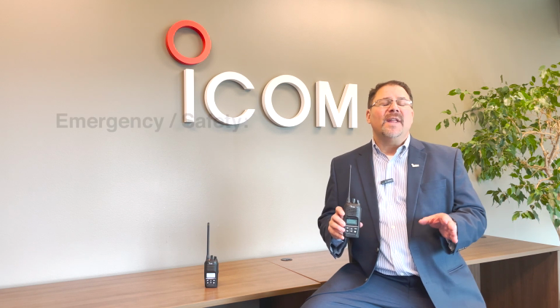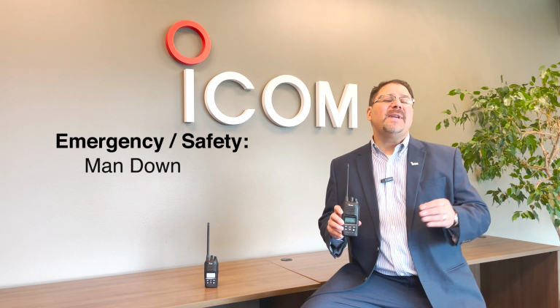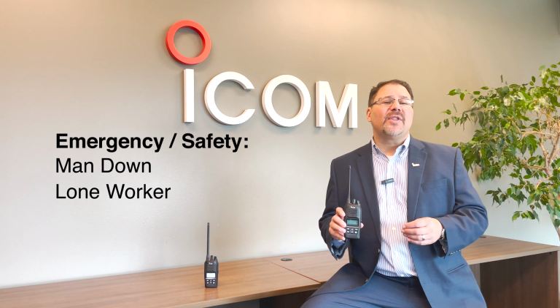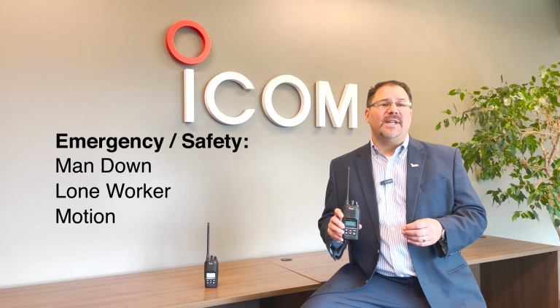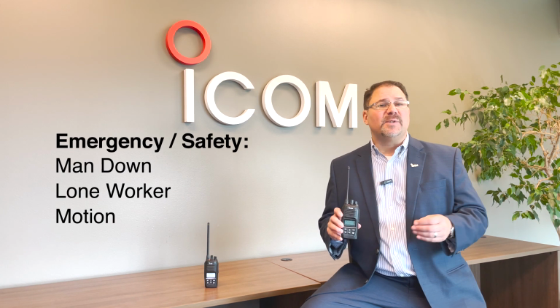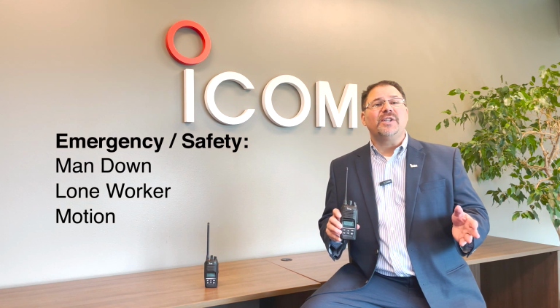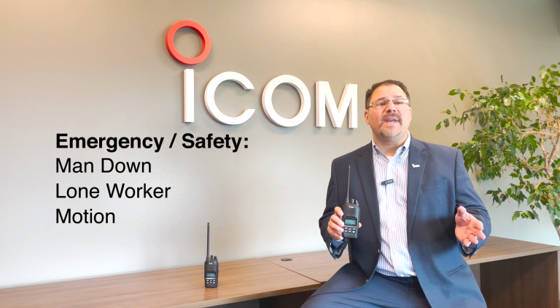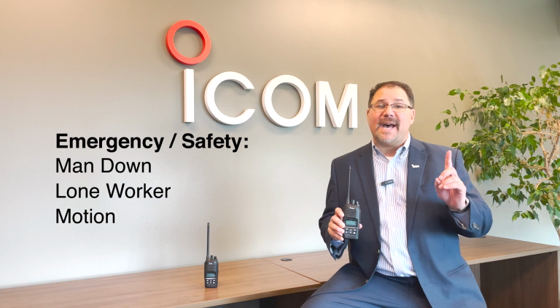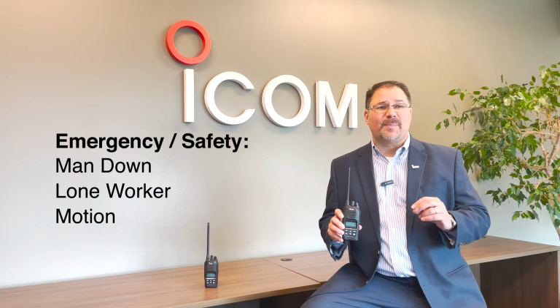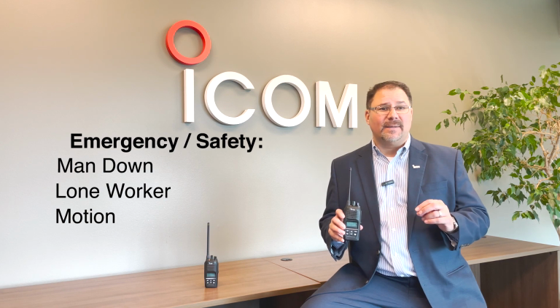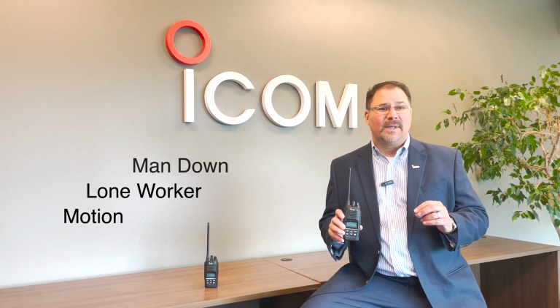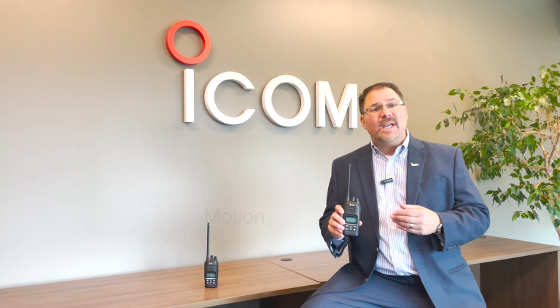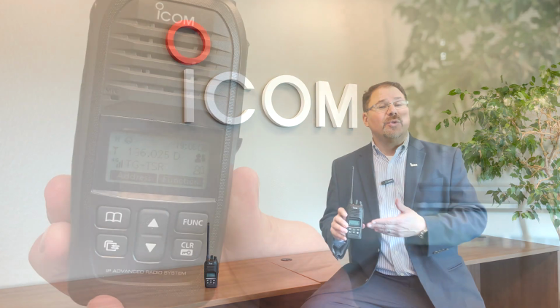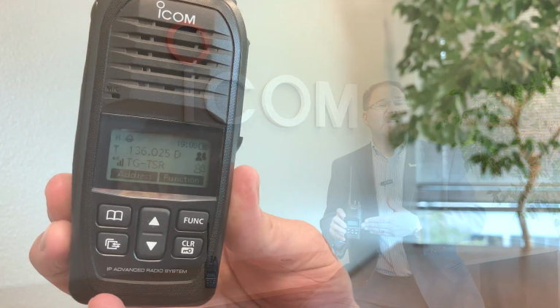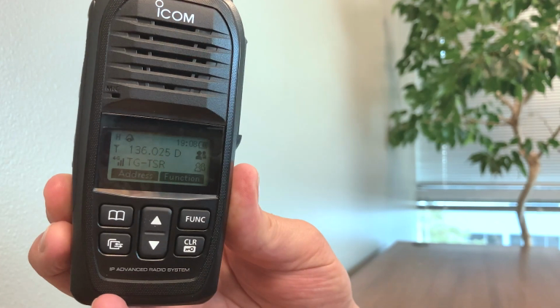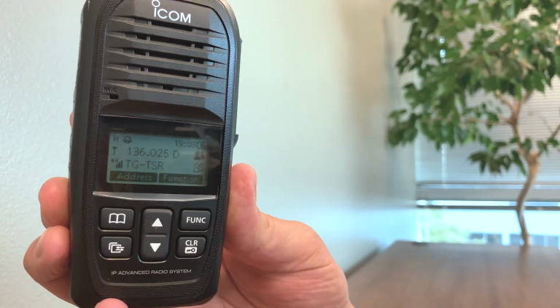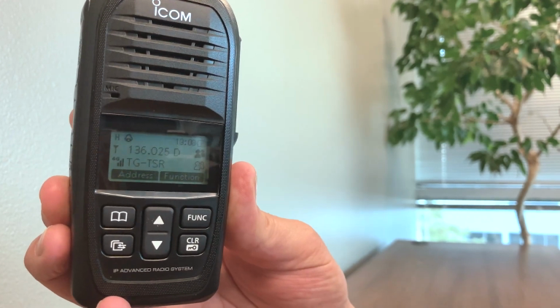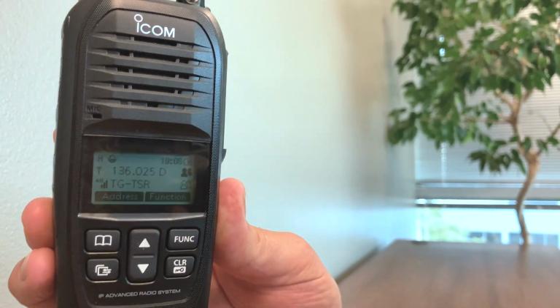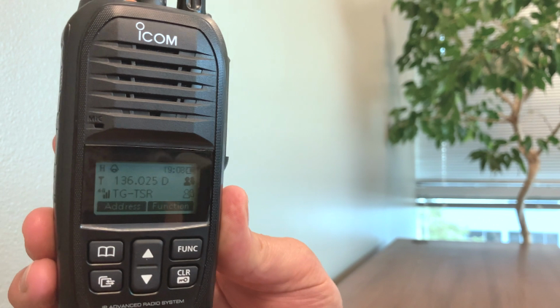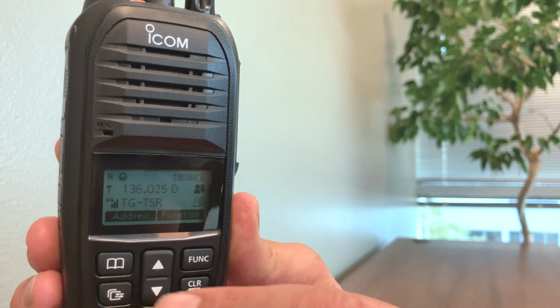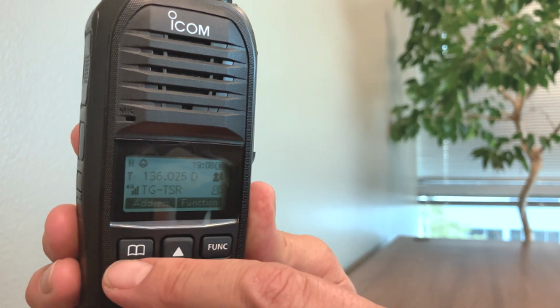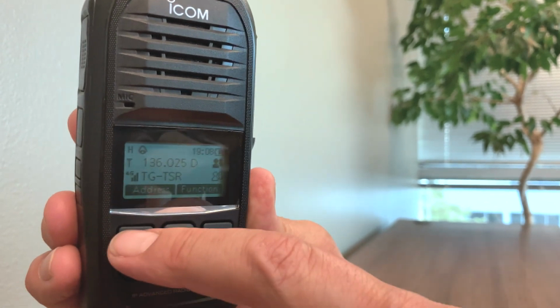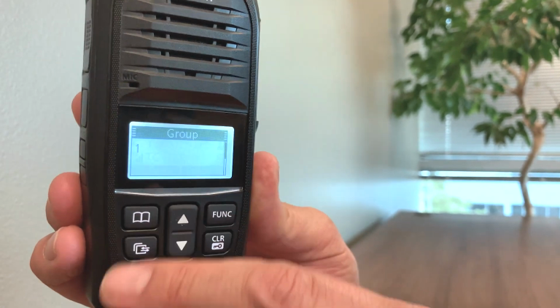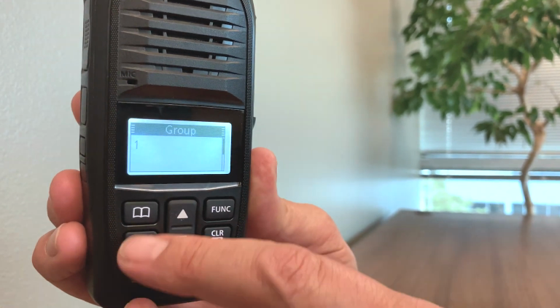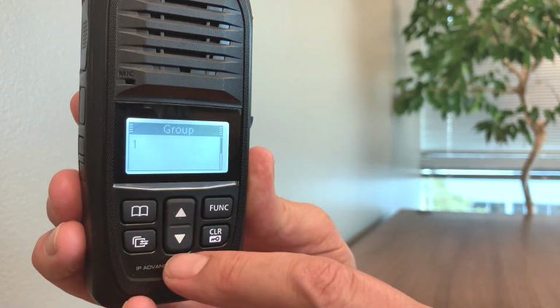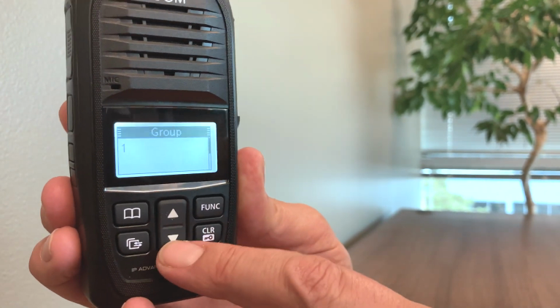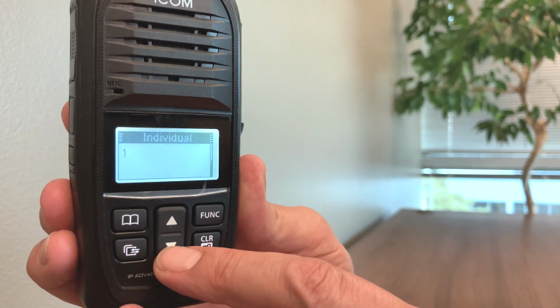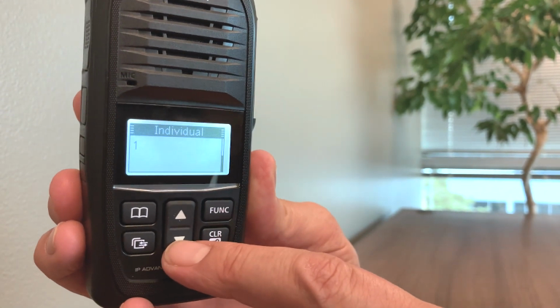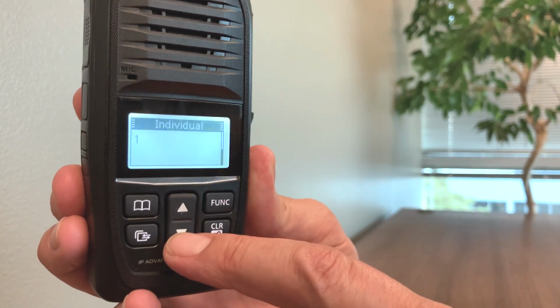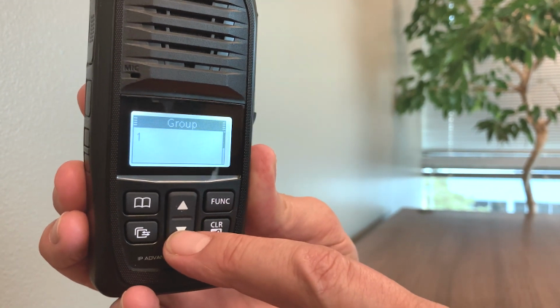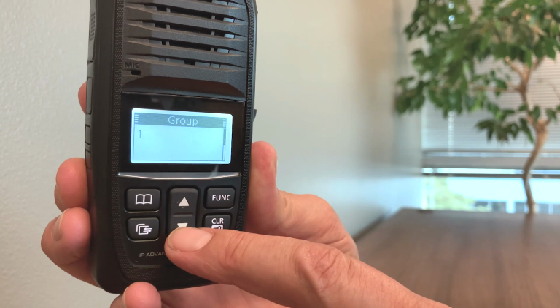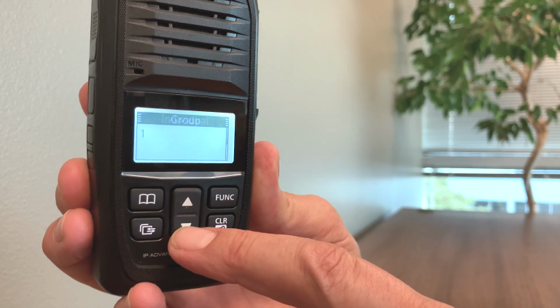The IP730D has built-in GPS as expected. It has user-selectable buttons through the menu interface, and like our other radios, there are a host of customizable features through the programming software.